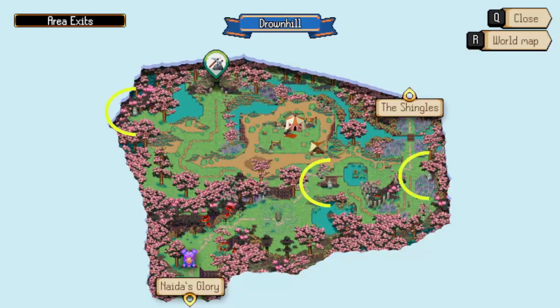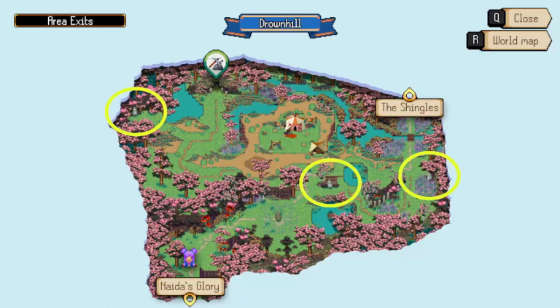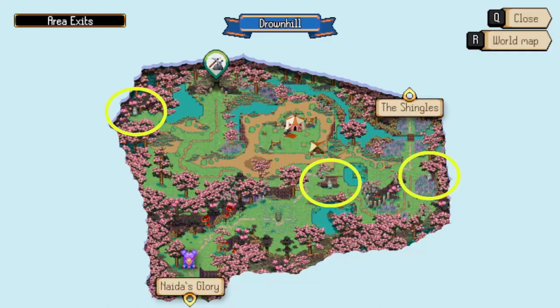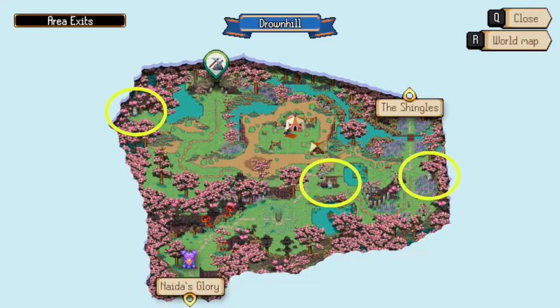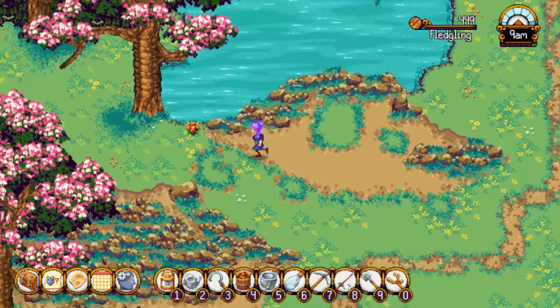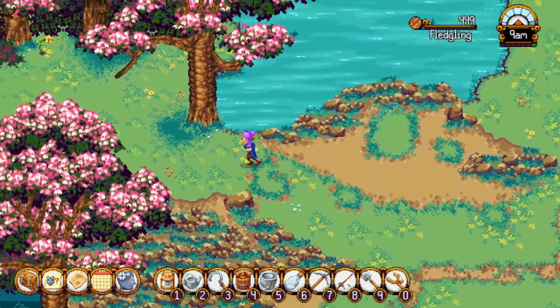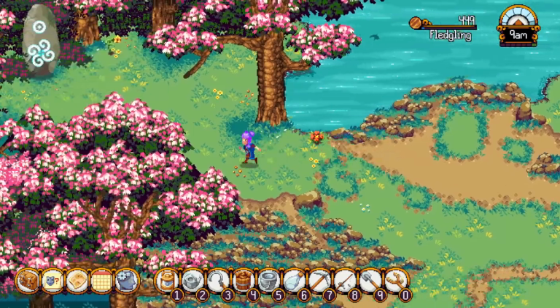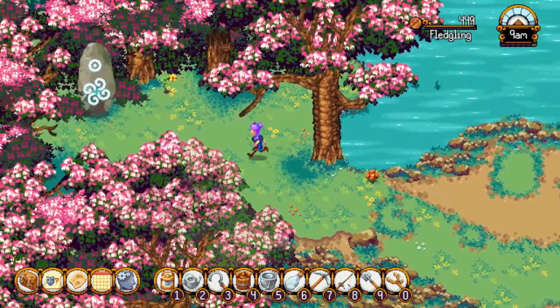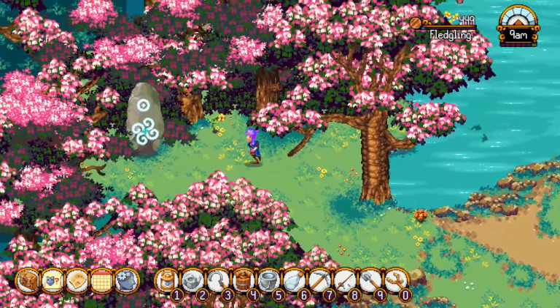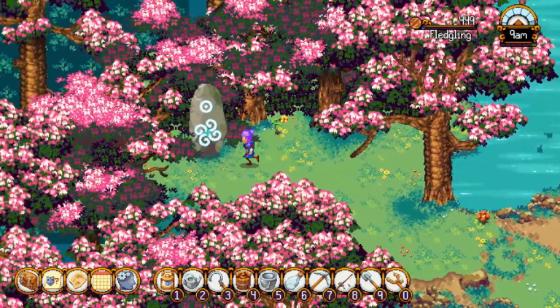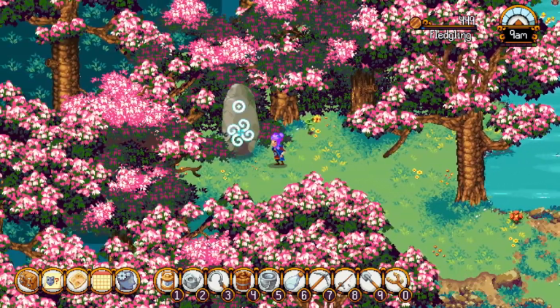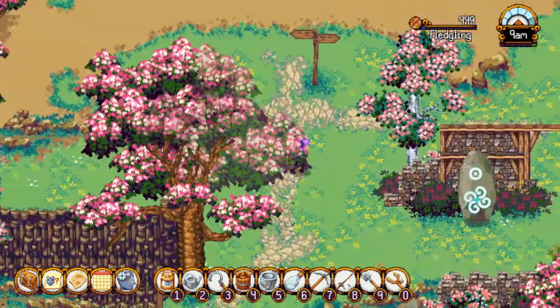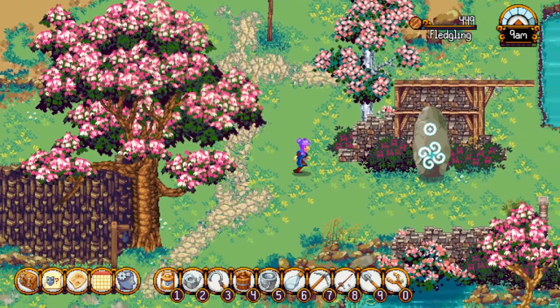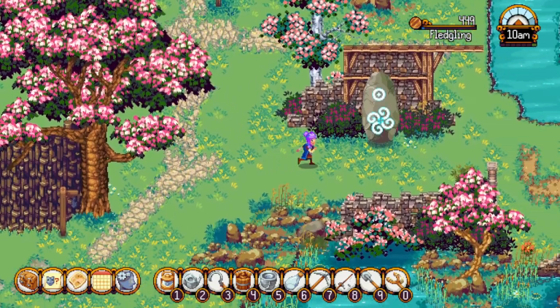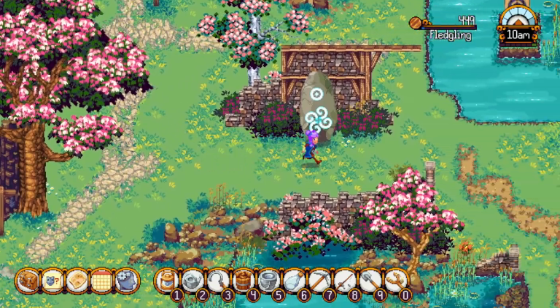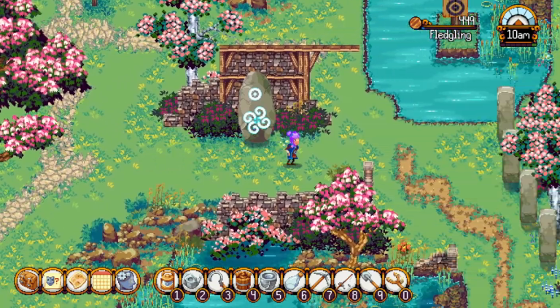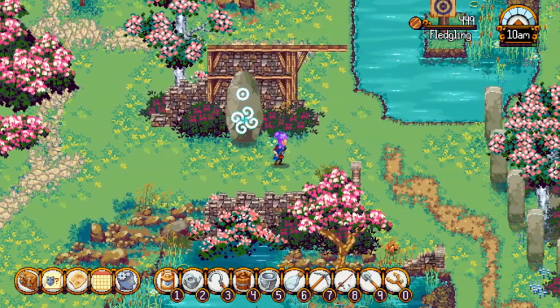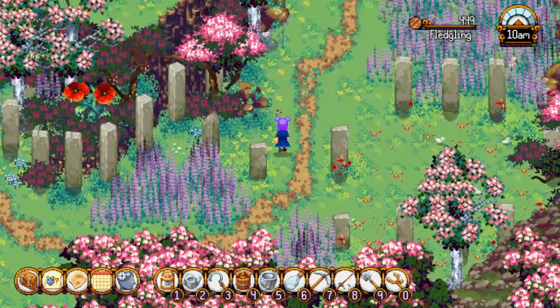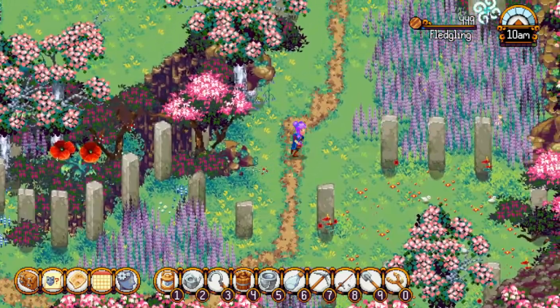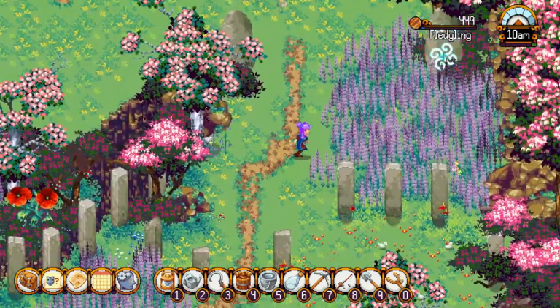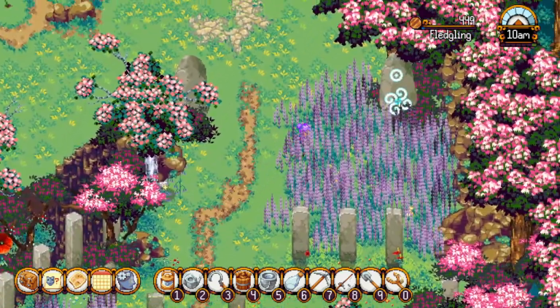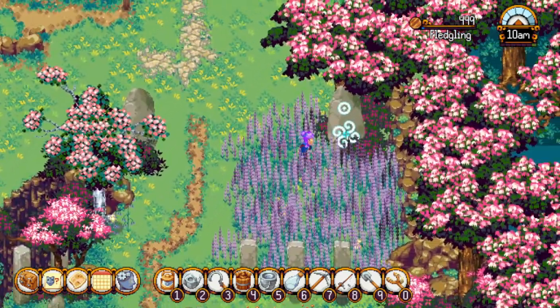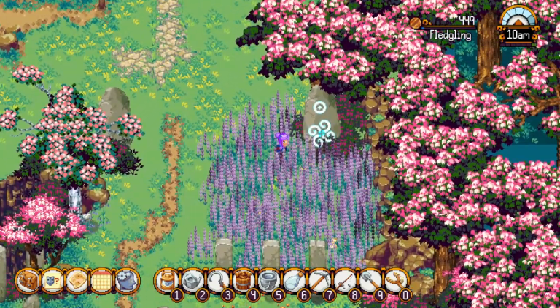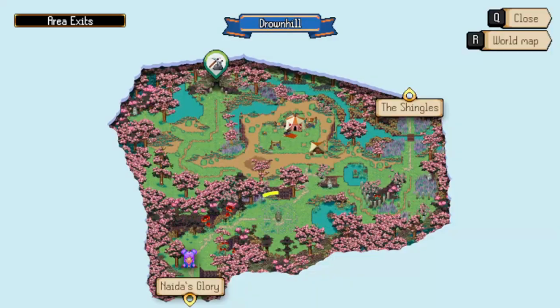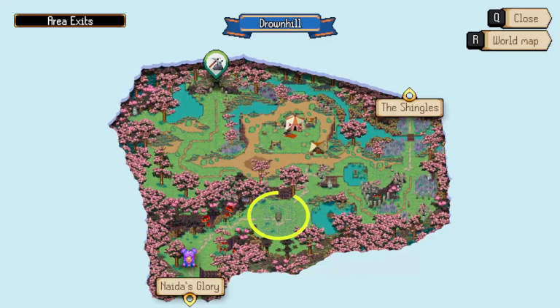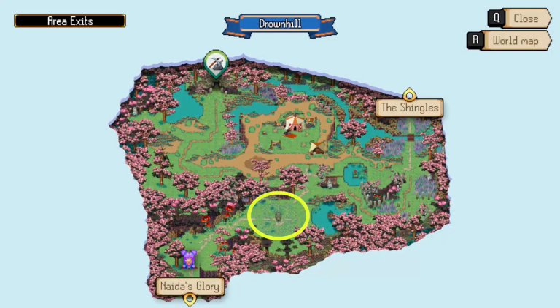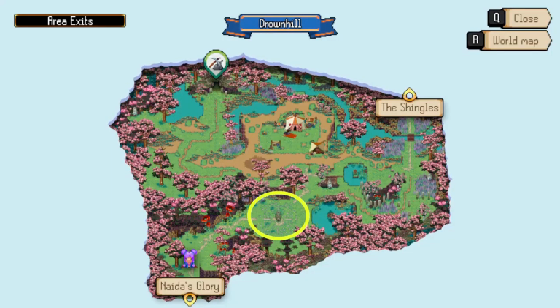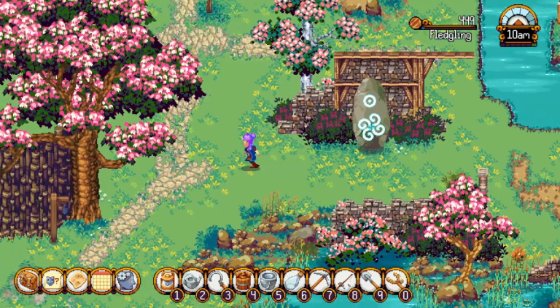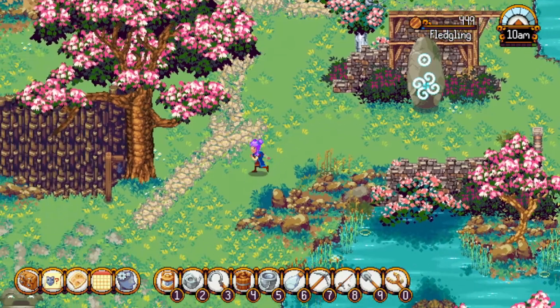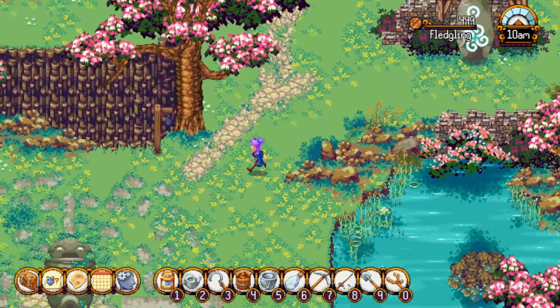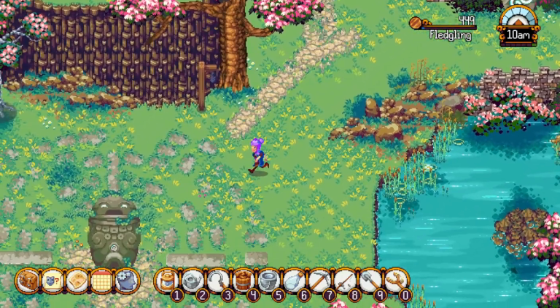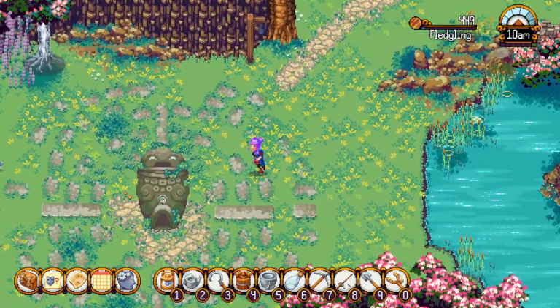Drownhill has three mapstones: one at the upper left corner of the area surrounded by trees, one in the middle of the area near two ponds, and one at the right side of the area in a field of lavender. The goddess statue is located at the bottom part of the area to the left of the bigger pond.